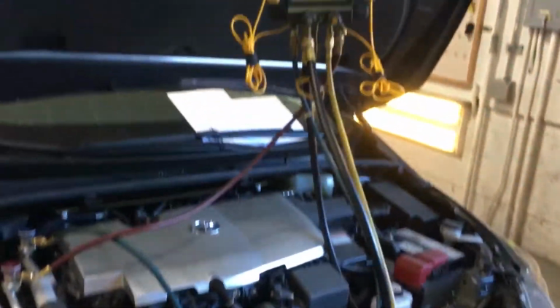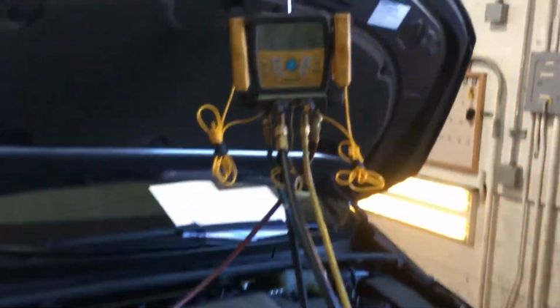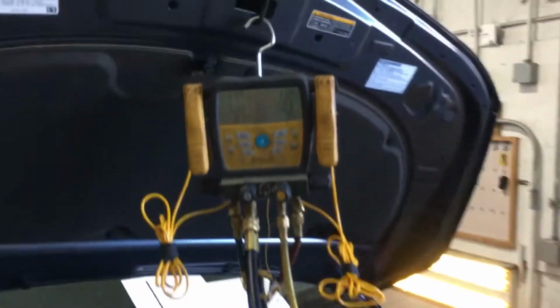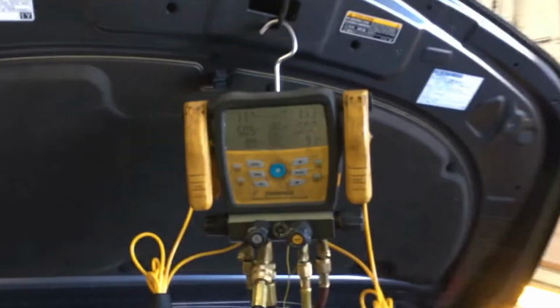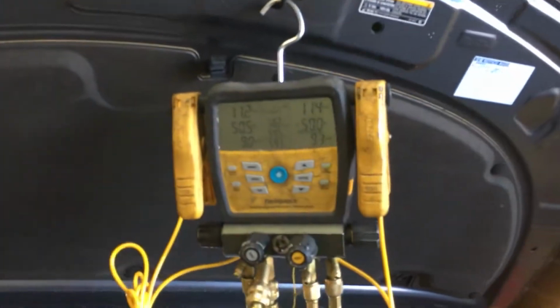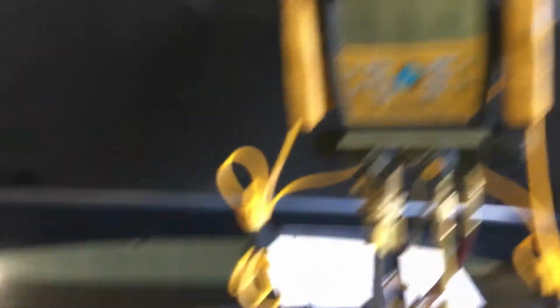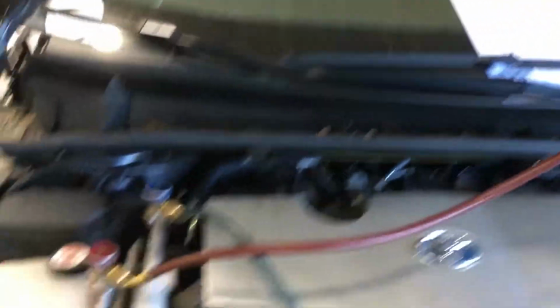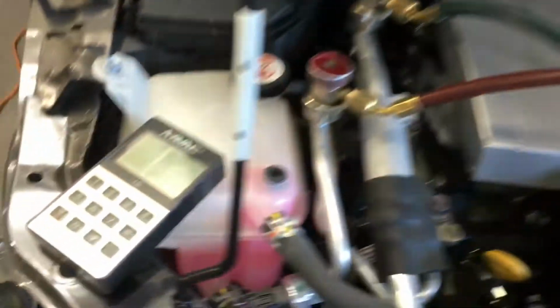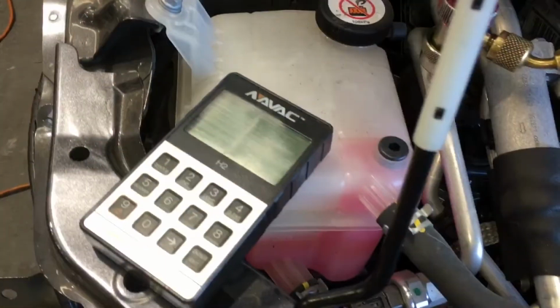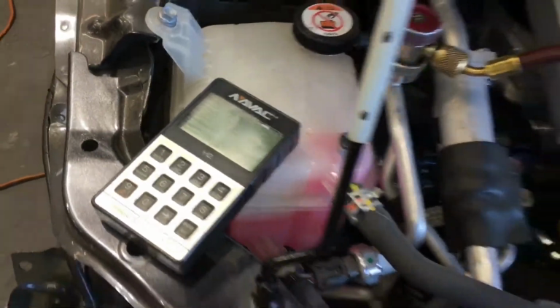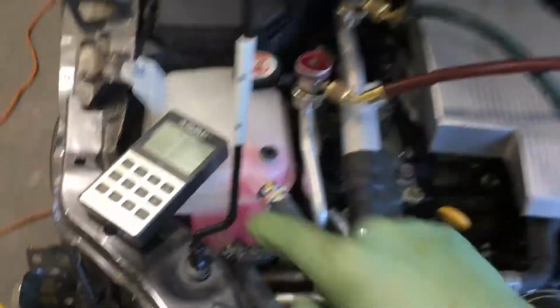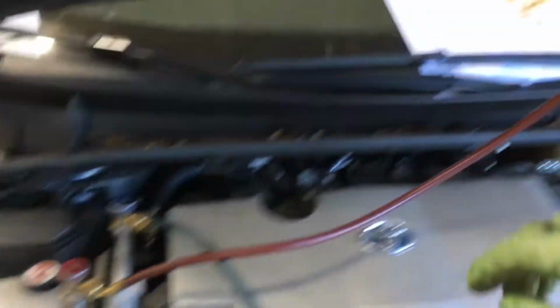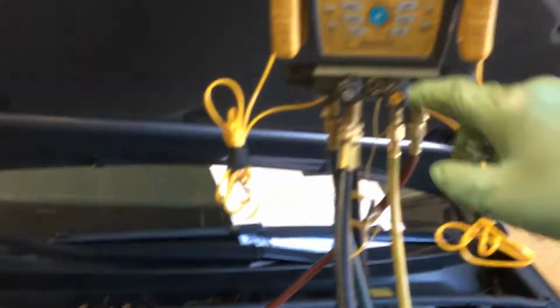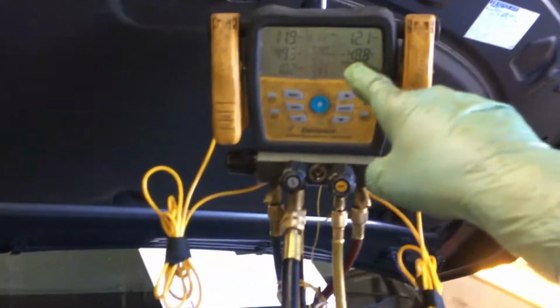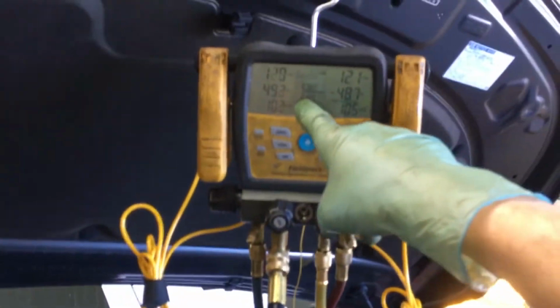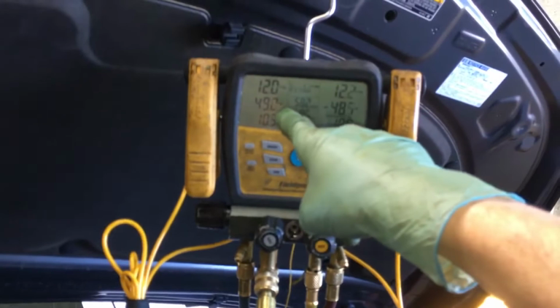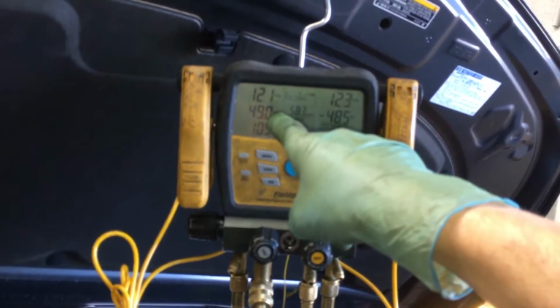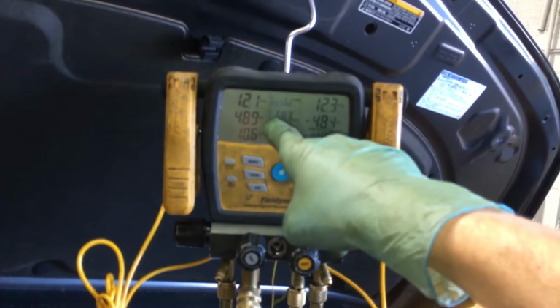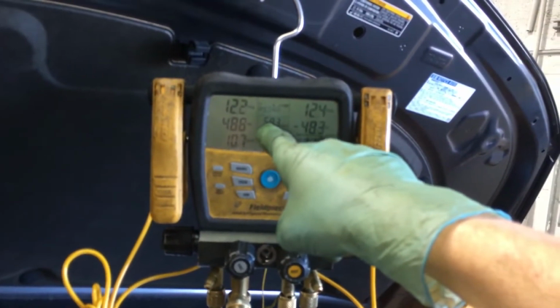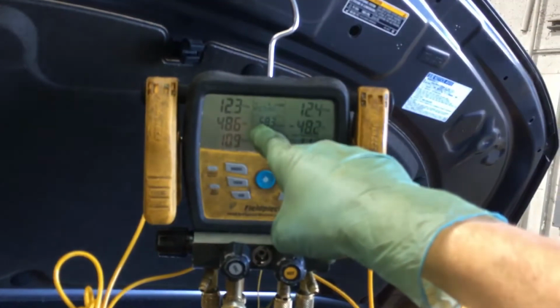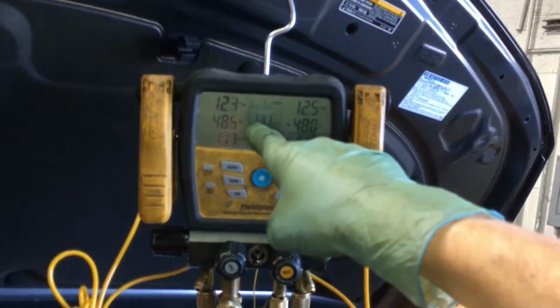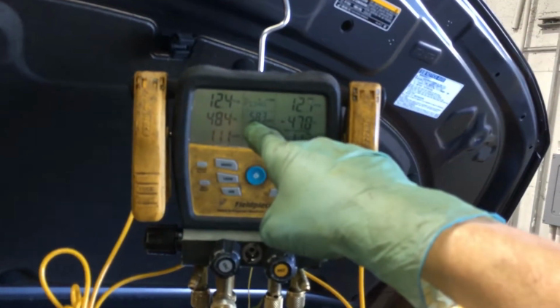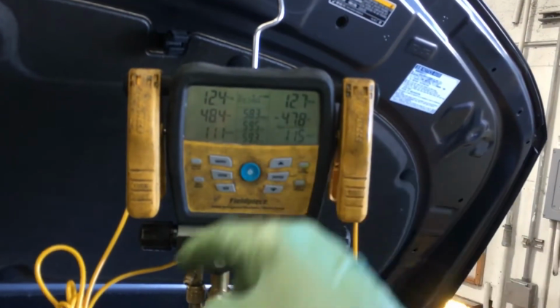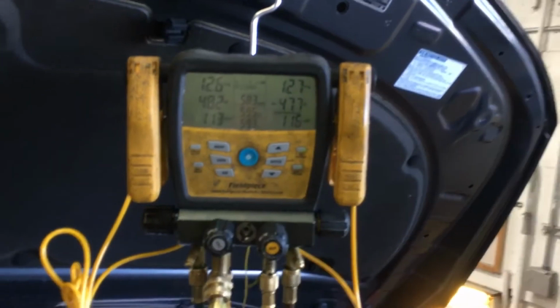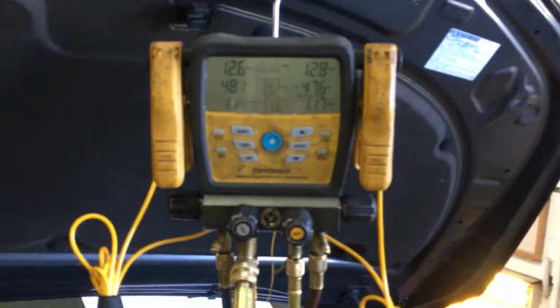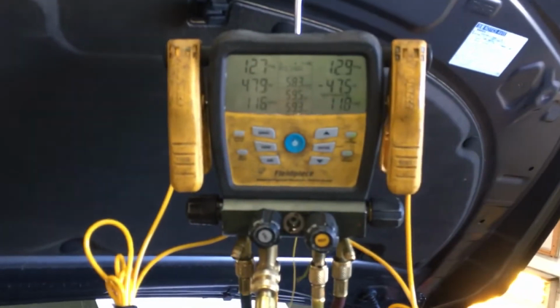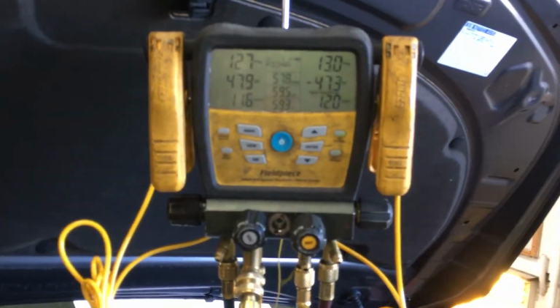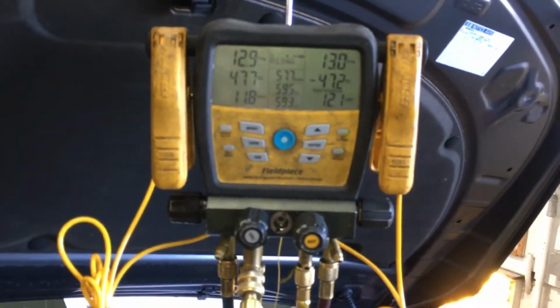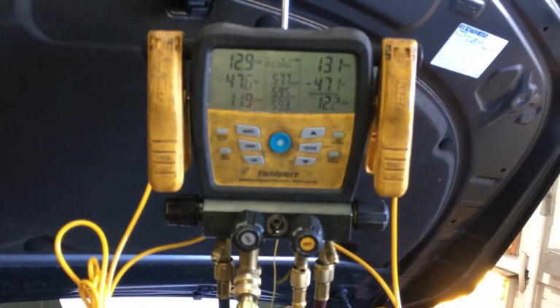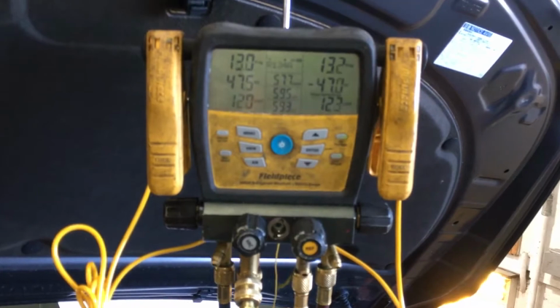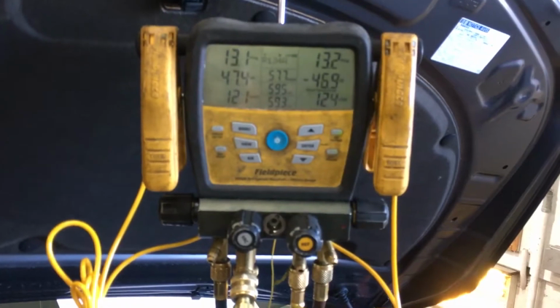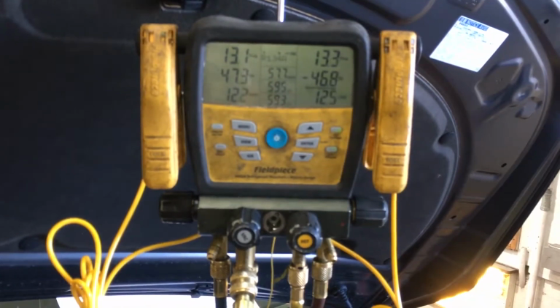As you can see, I've turned it off. I'm positive 12 and rising fast — that's the refrigerant boiling off inside the accumulator.